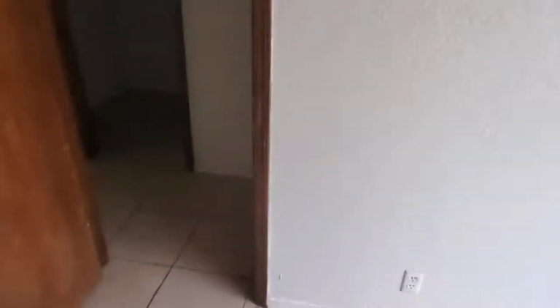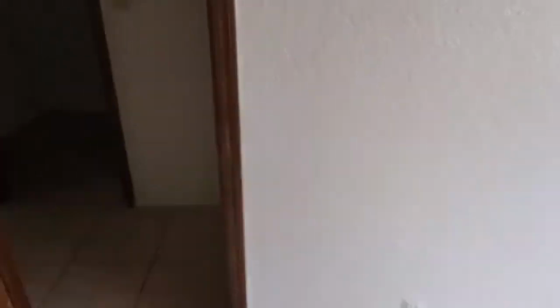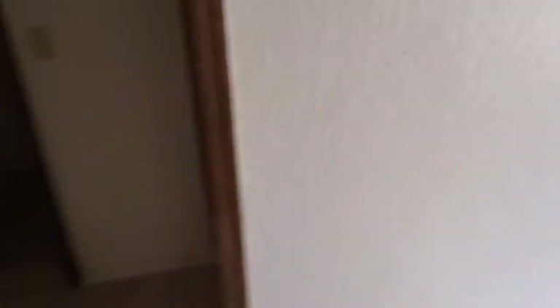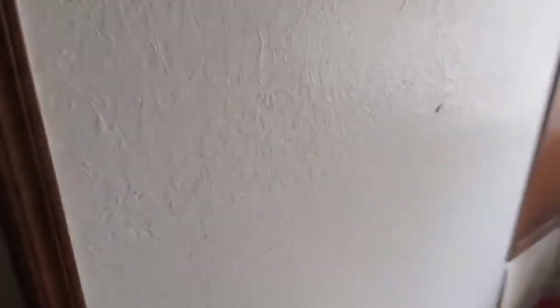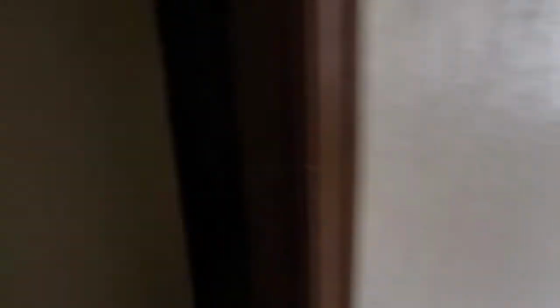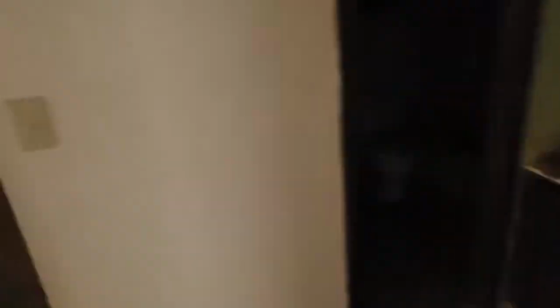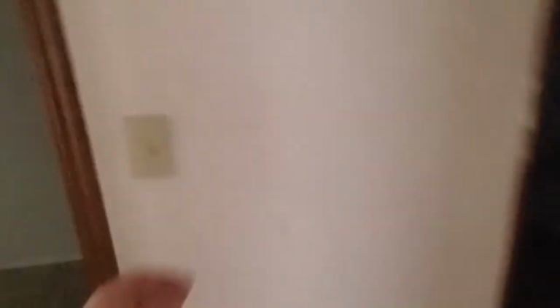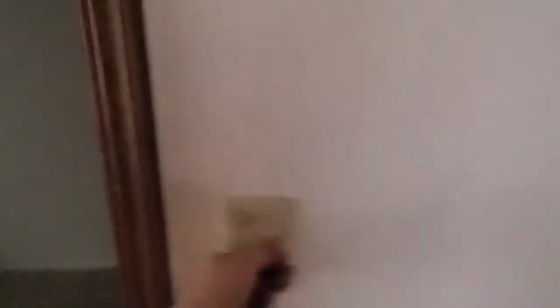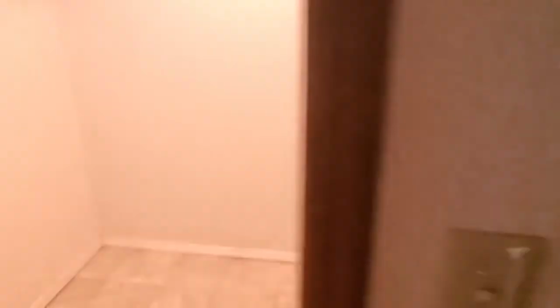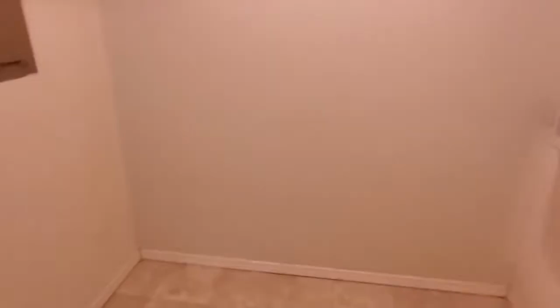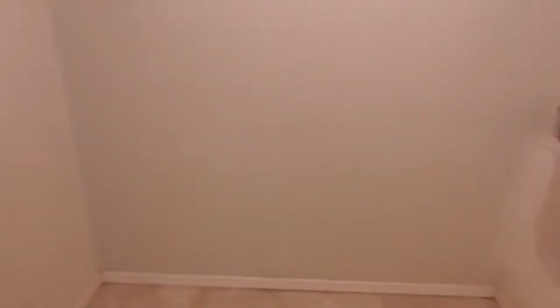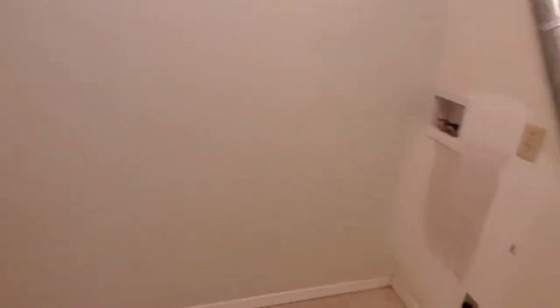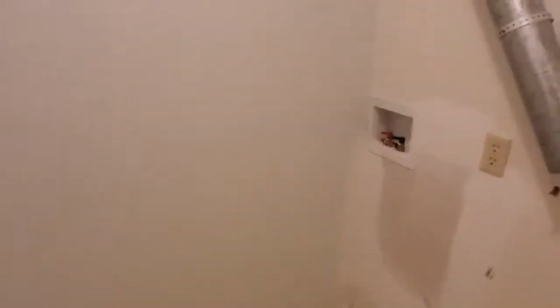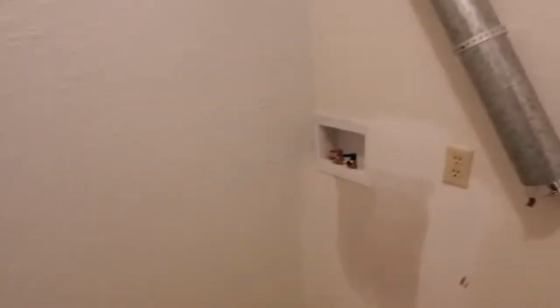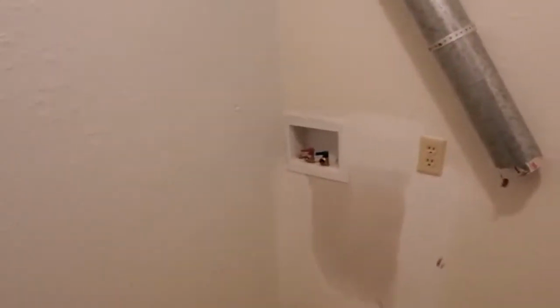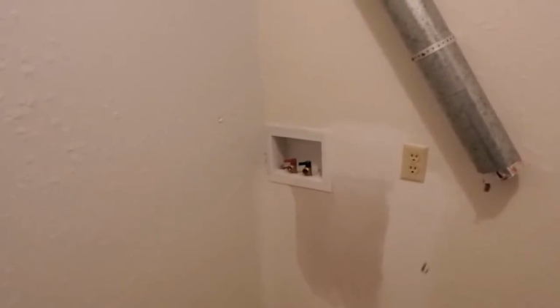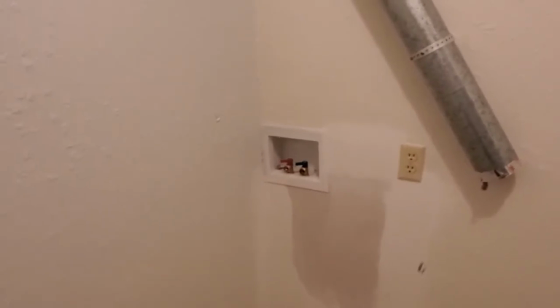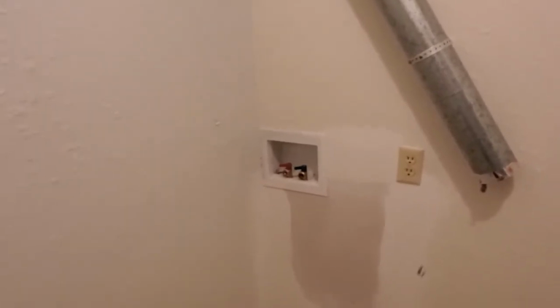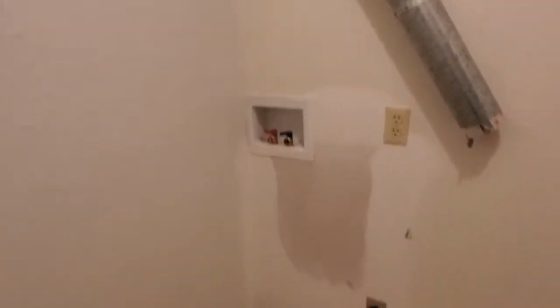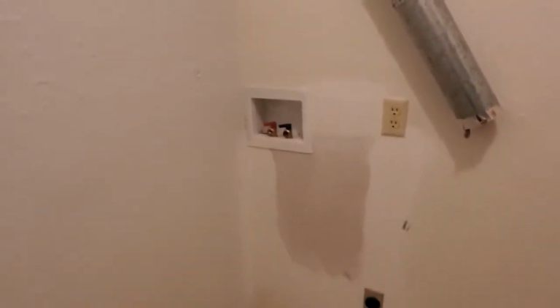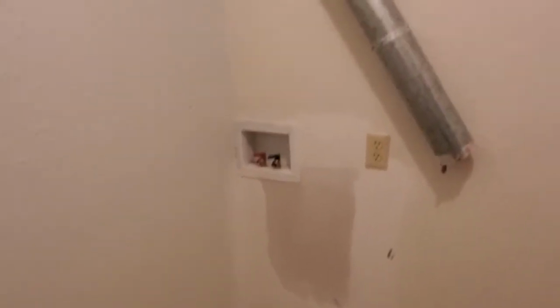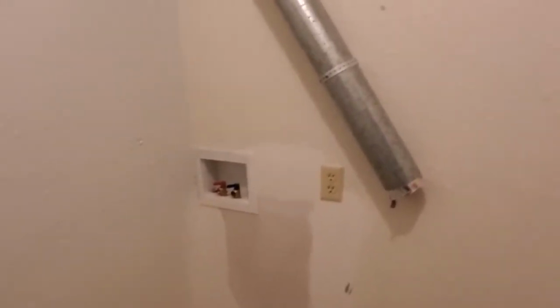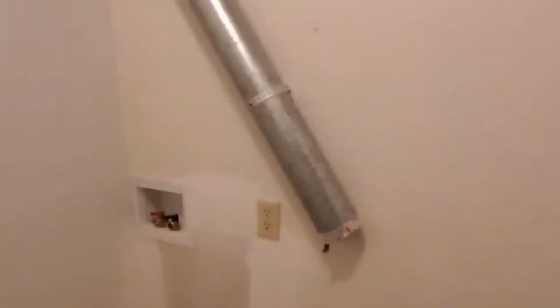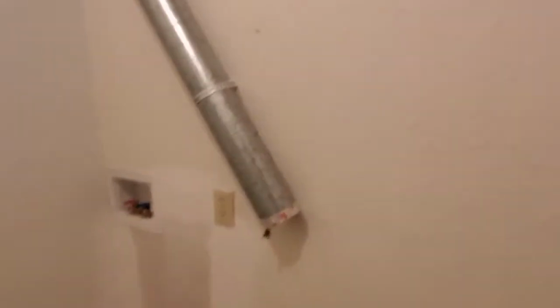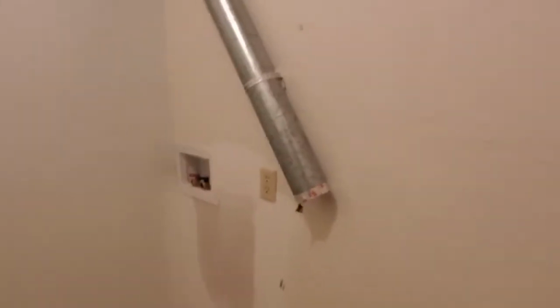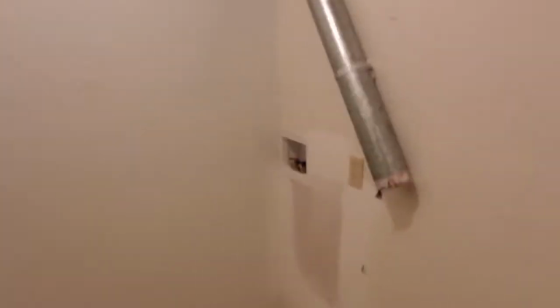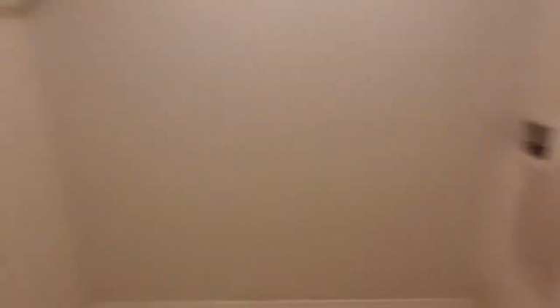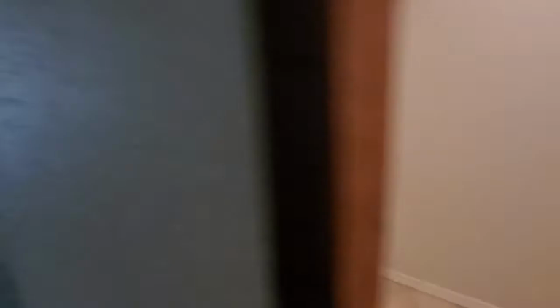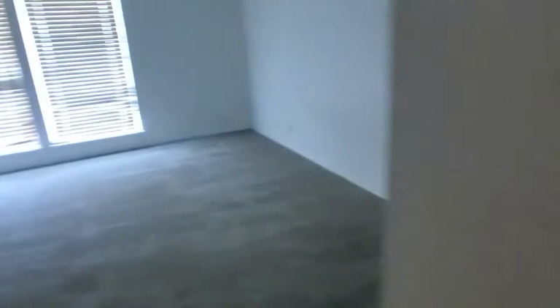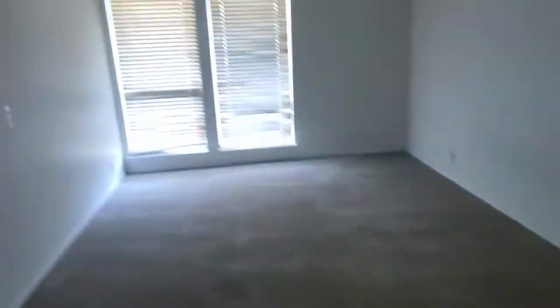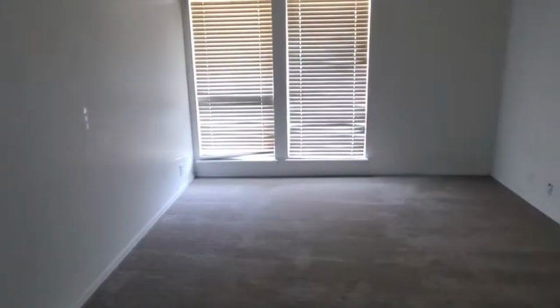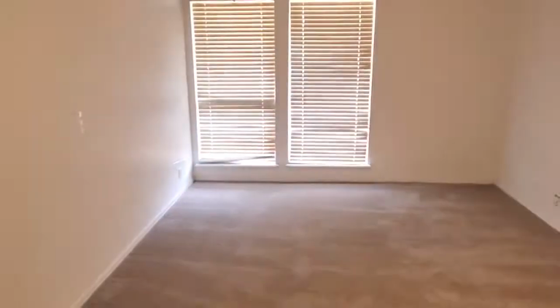This was put in about two and a half to two years ago. It comes with full-size washer and dryer capabilities. And here is the bedroom.